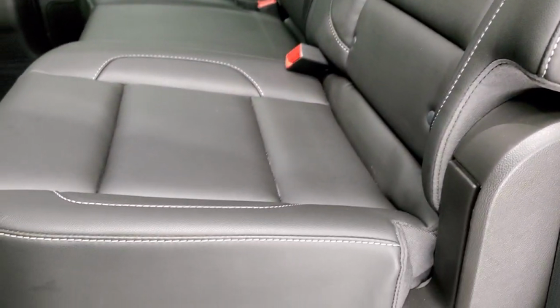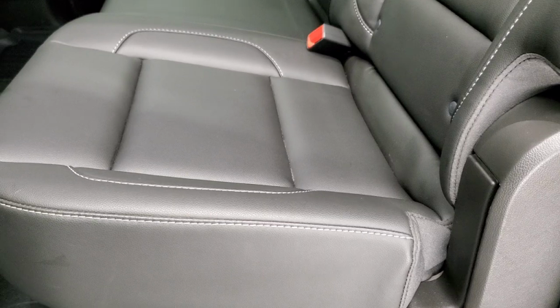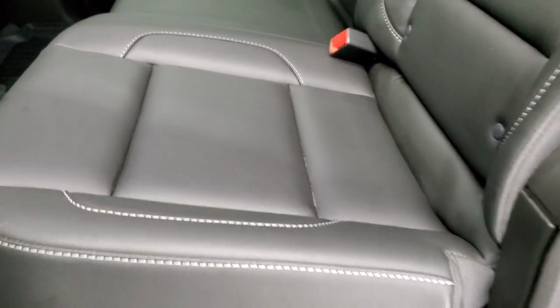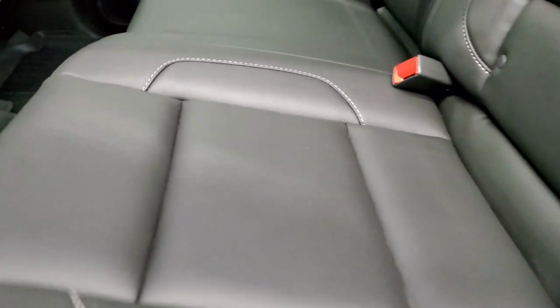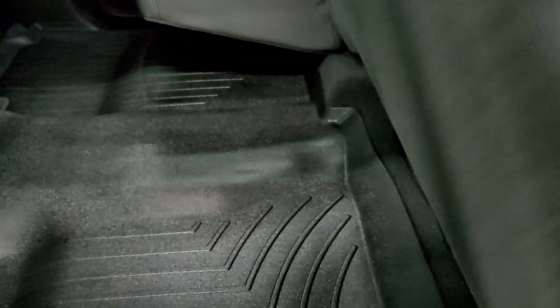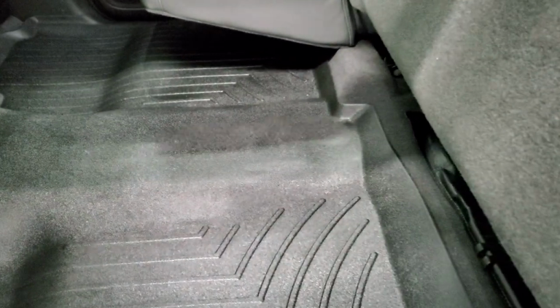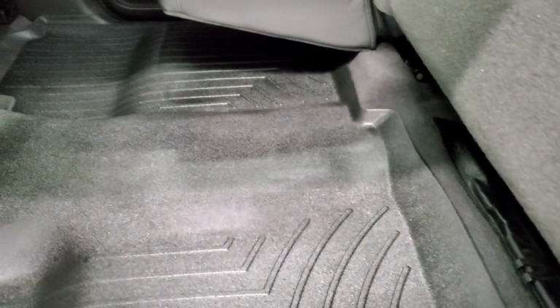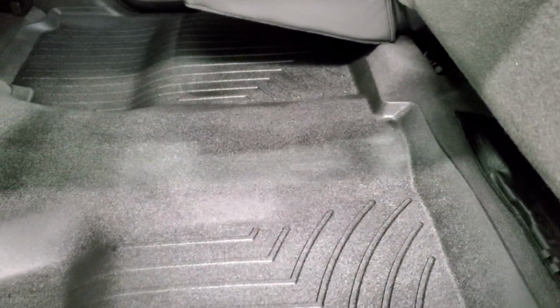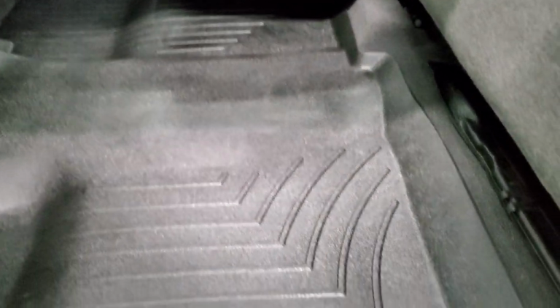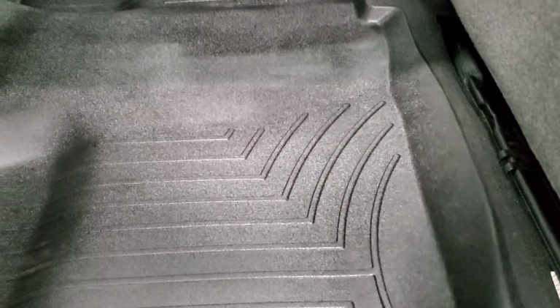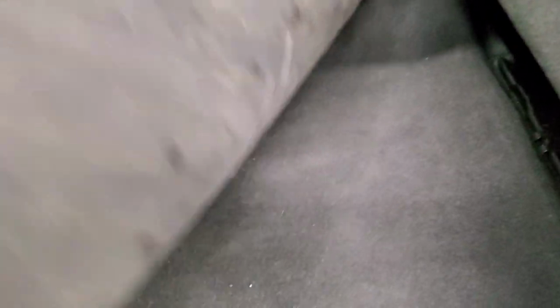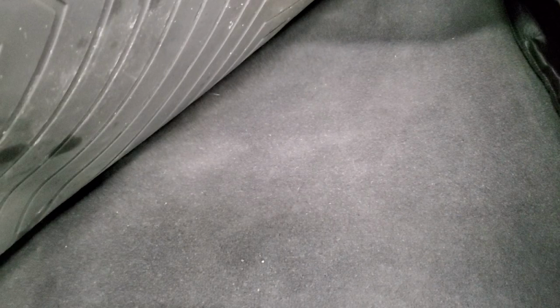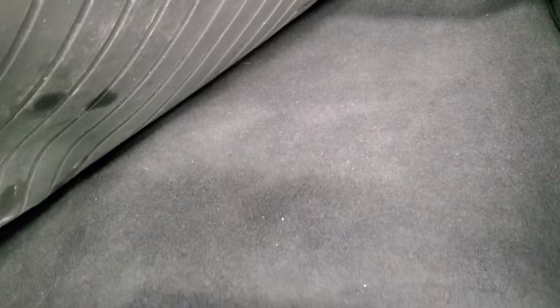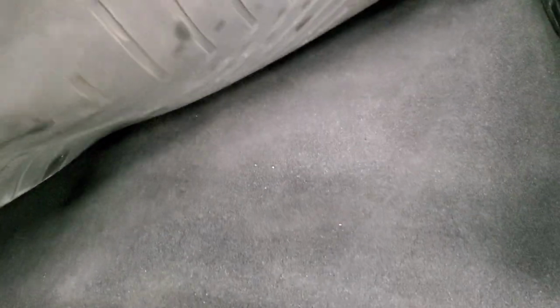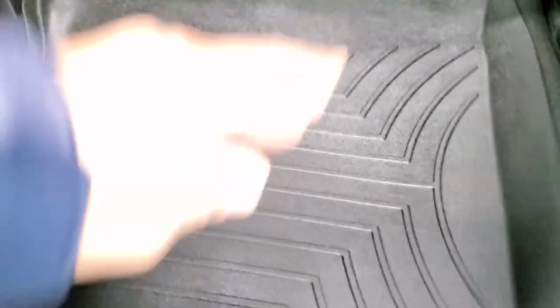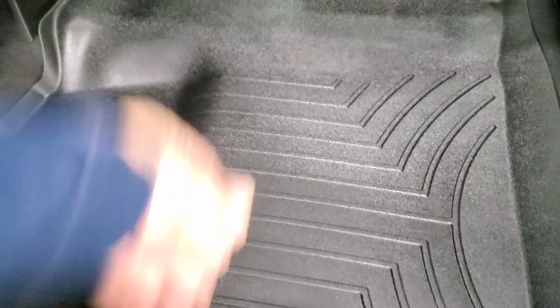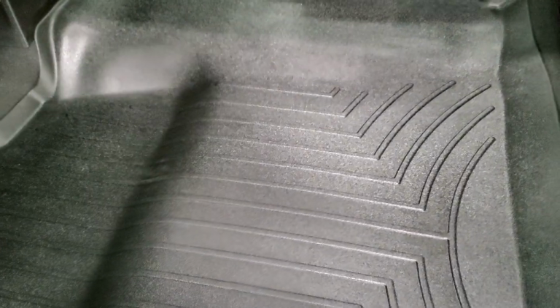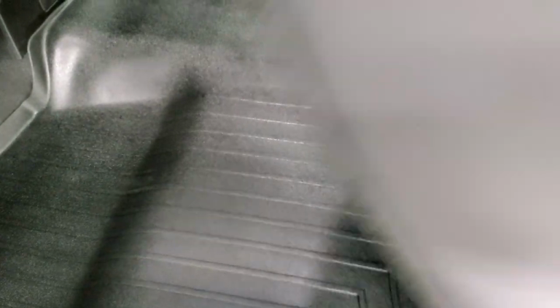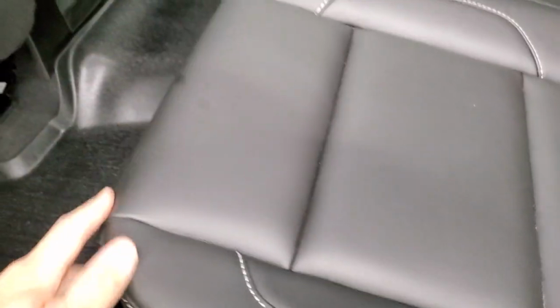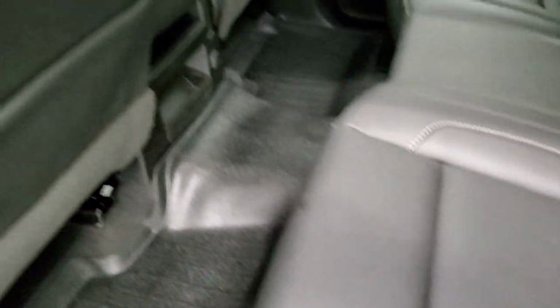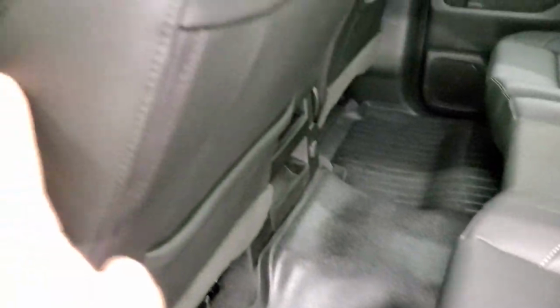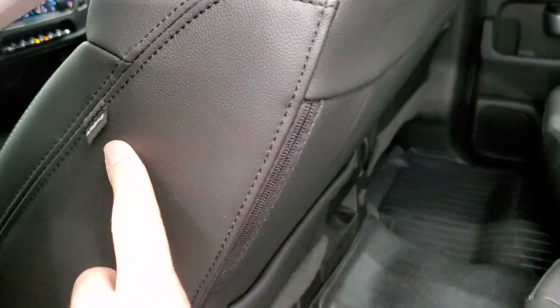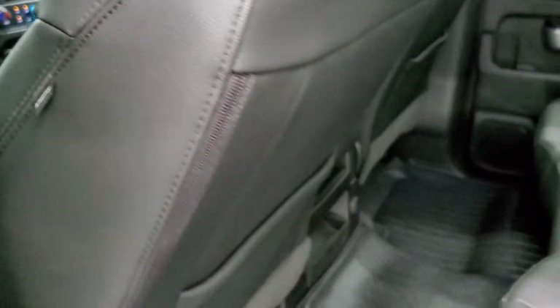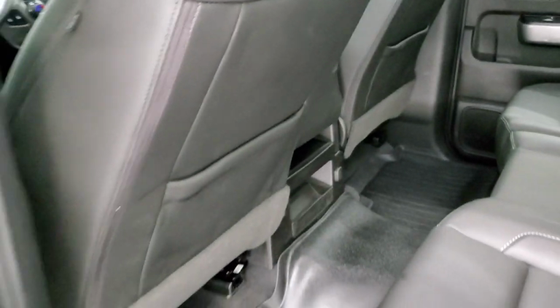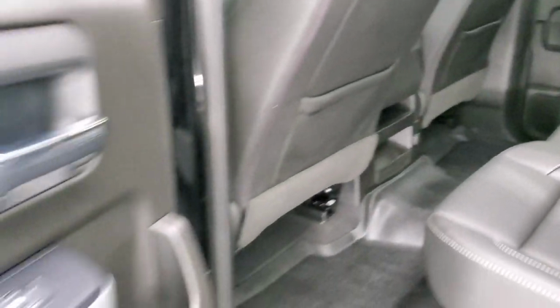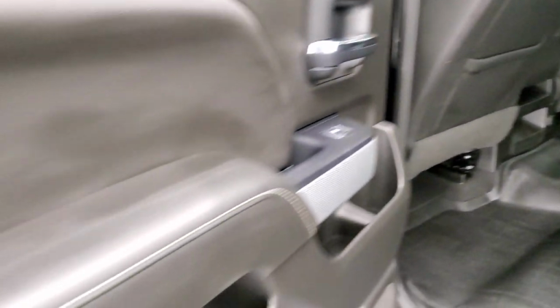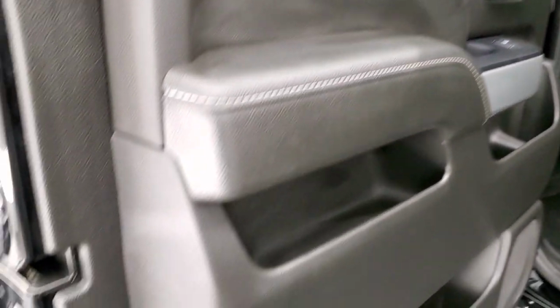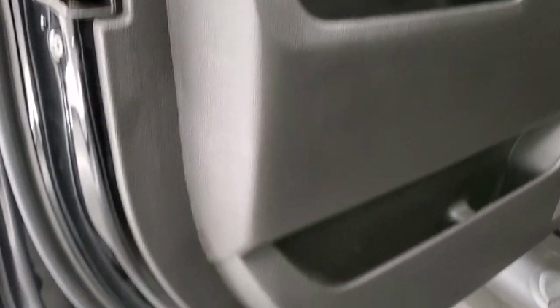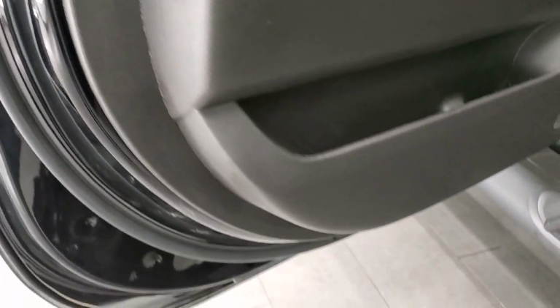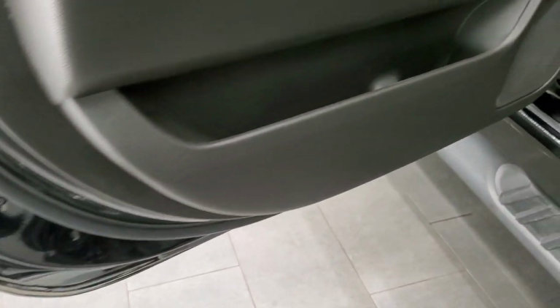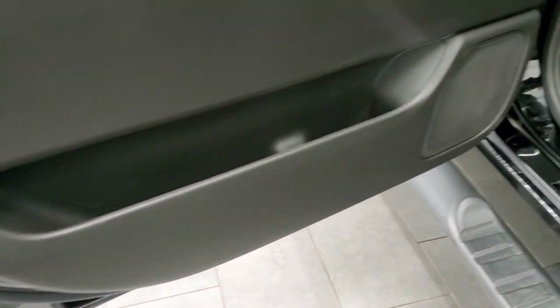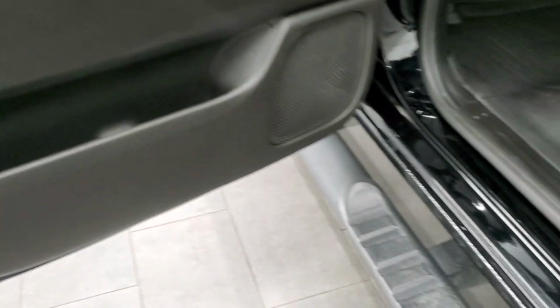The seats are in excellent condition and they do fold up for extra storage. The WeatherTech floor mat back here keeps your carpeting looking like new underneath. Side curtain airbags are on this truck and the bottoms of the doors all look really good.